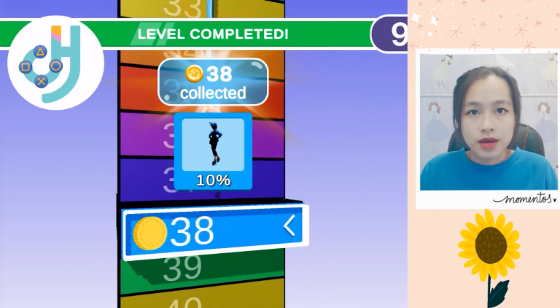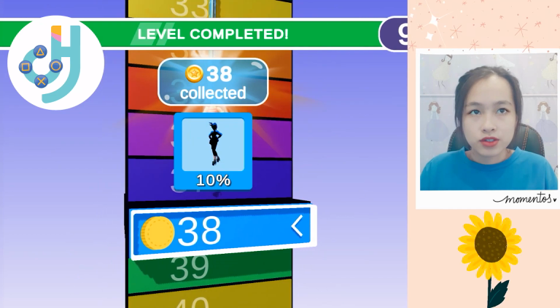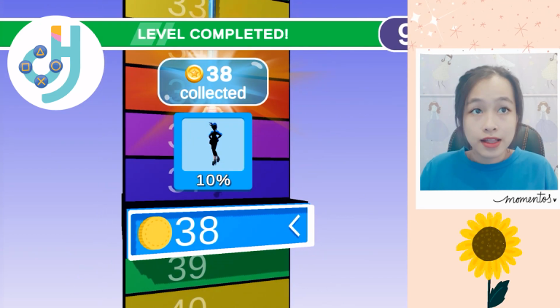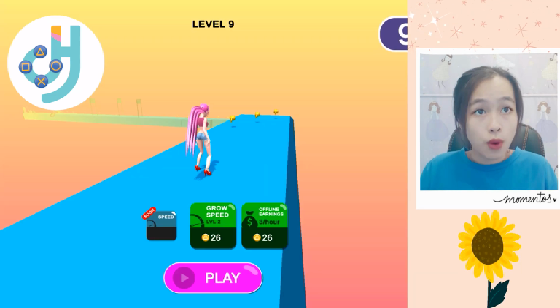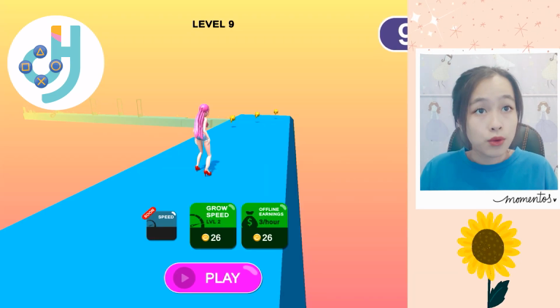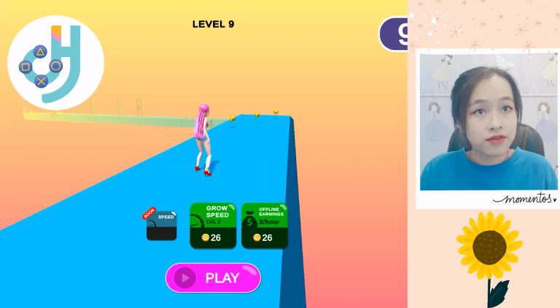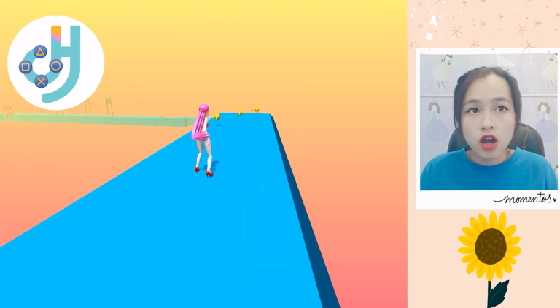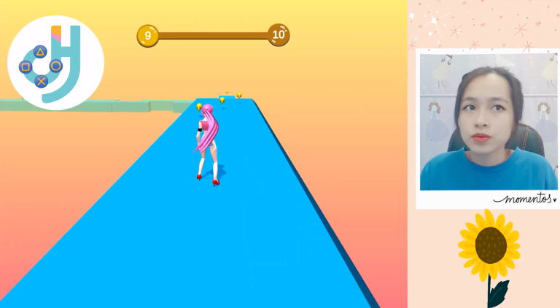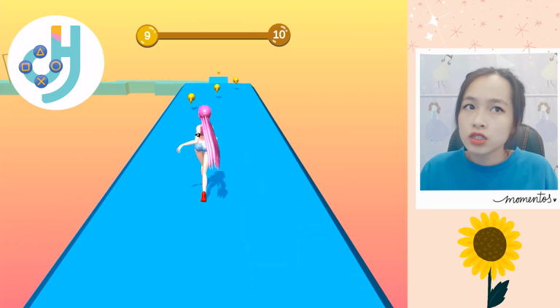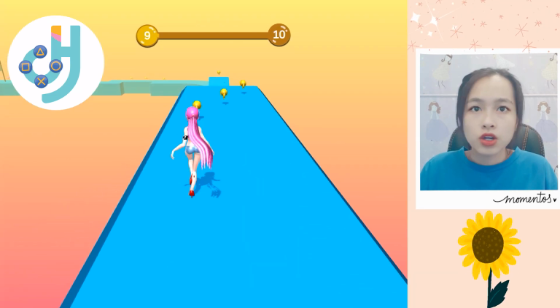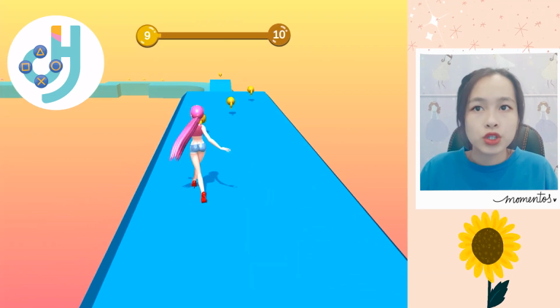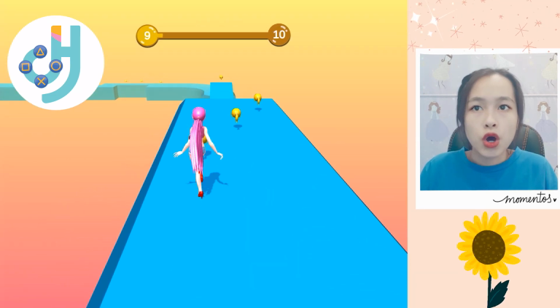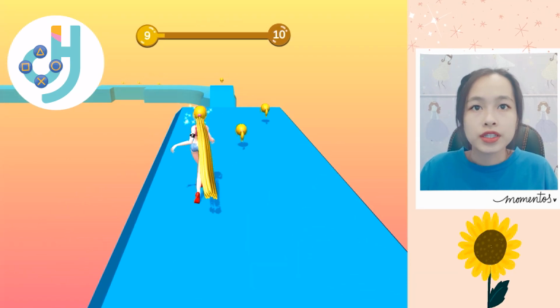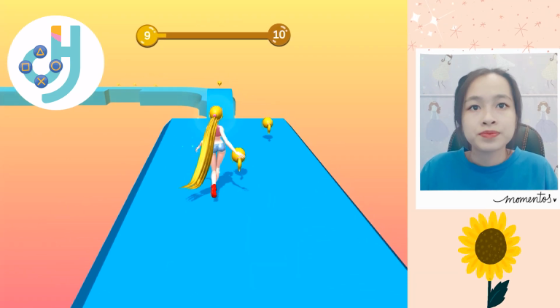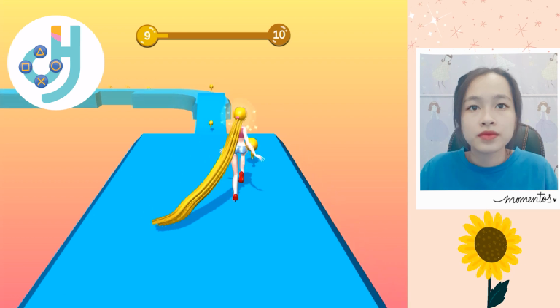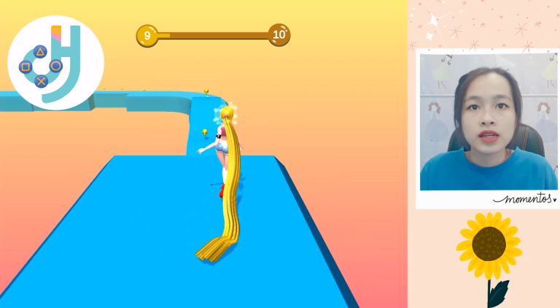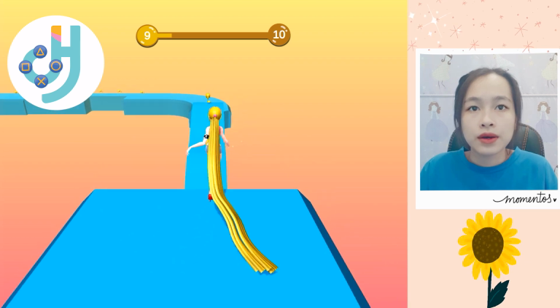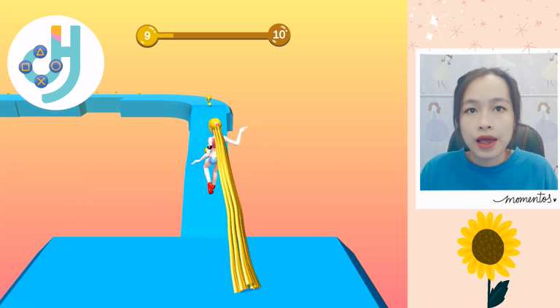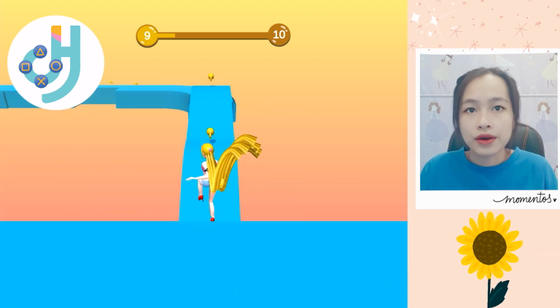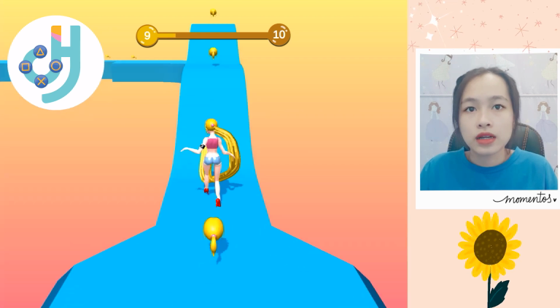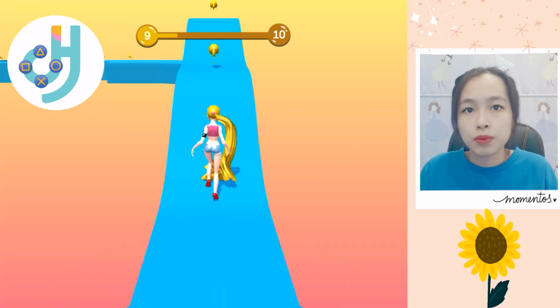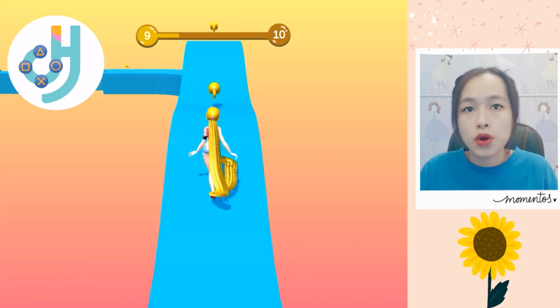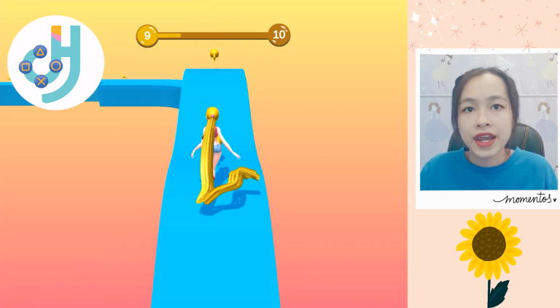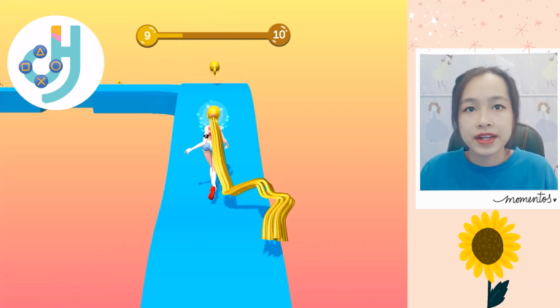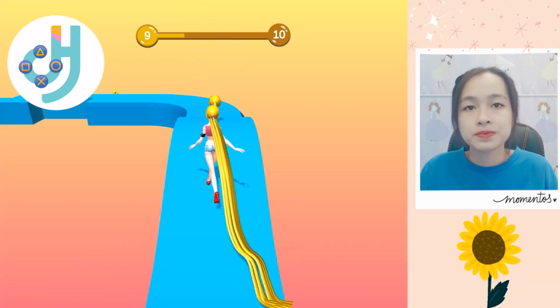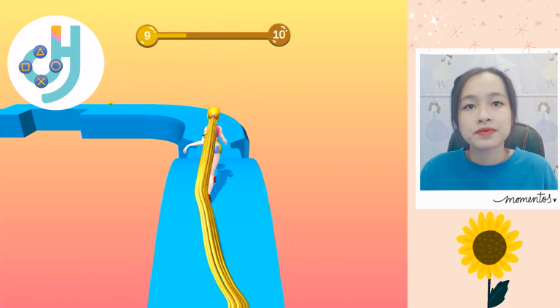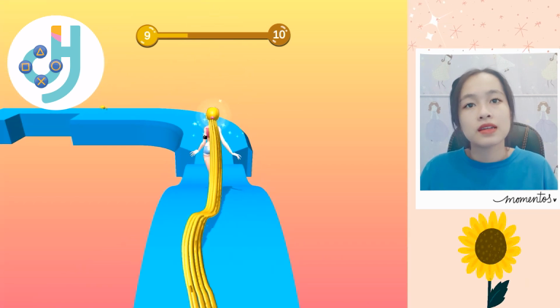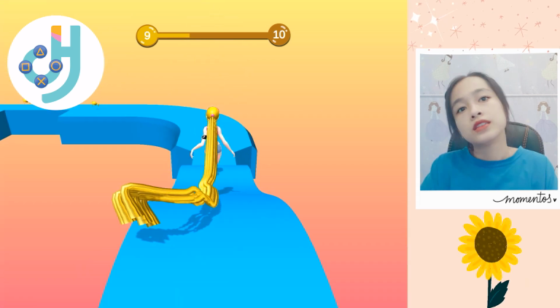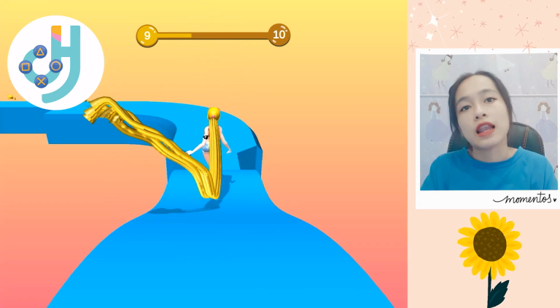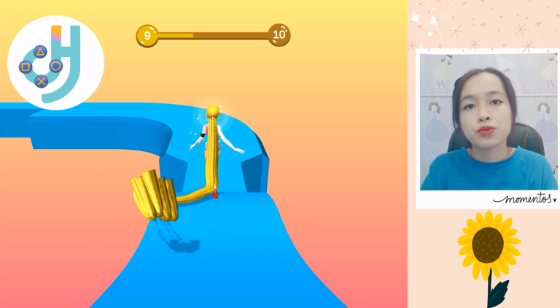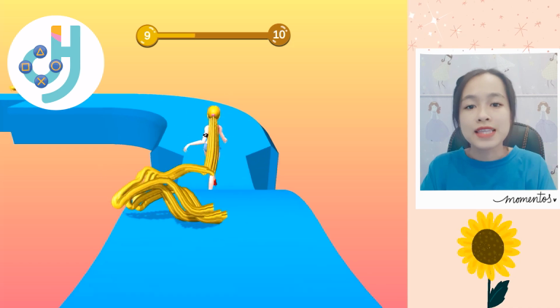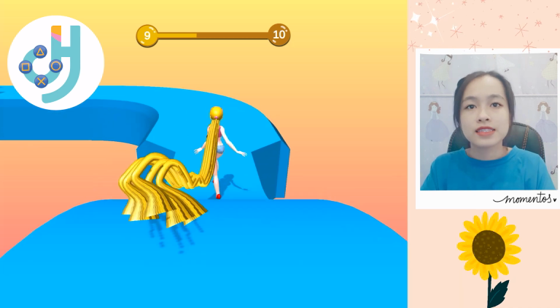Let's jump into the next level. Wow, we have a lot of golden coins. Wow, a blonde hair. Like a princess.